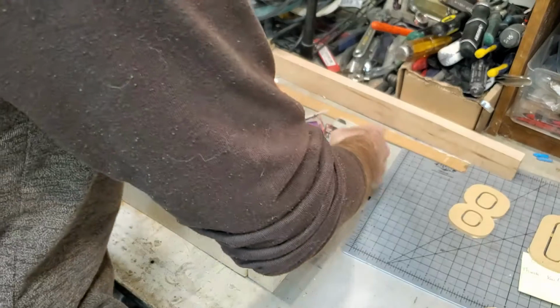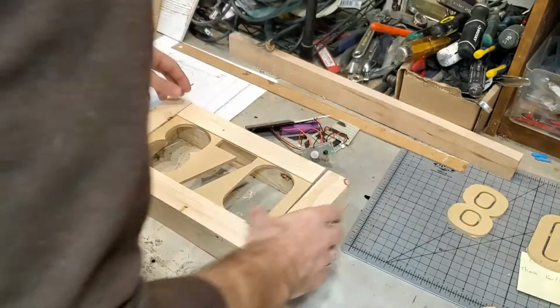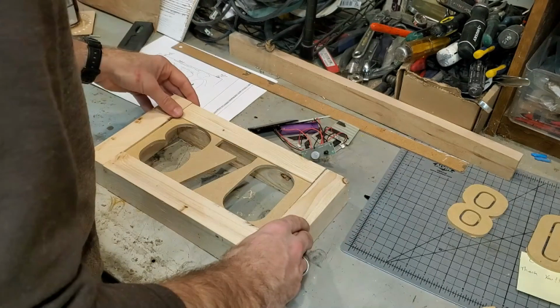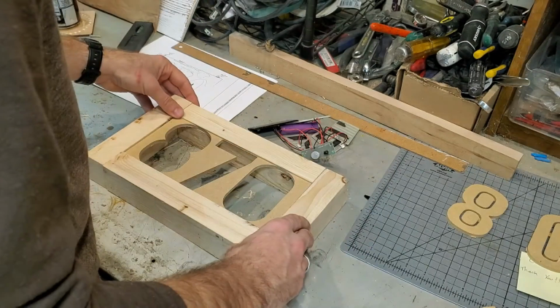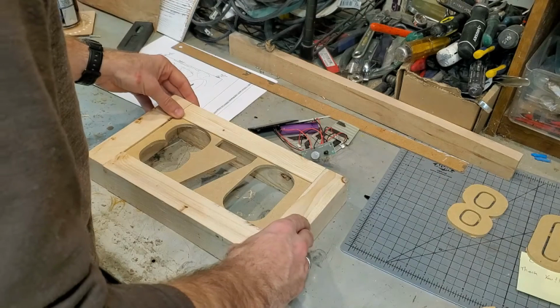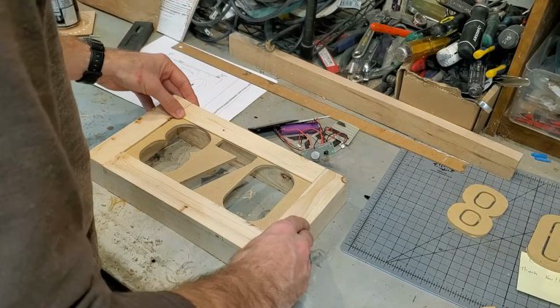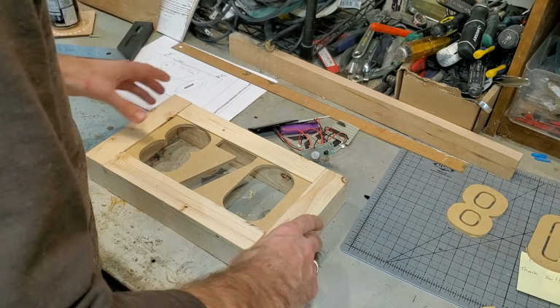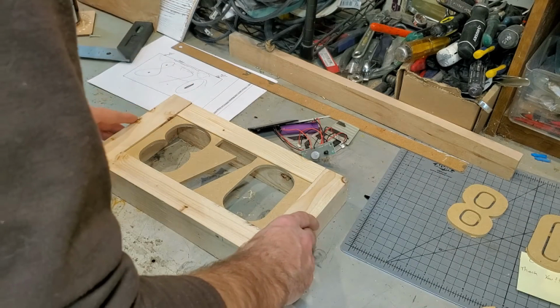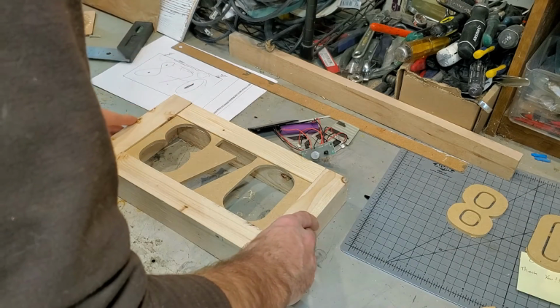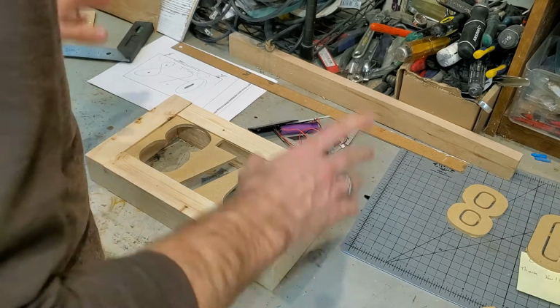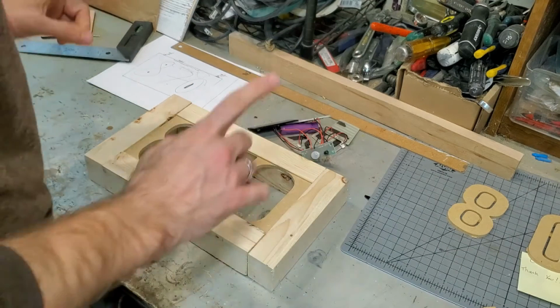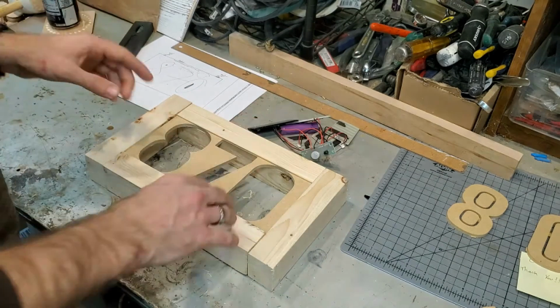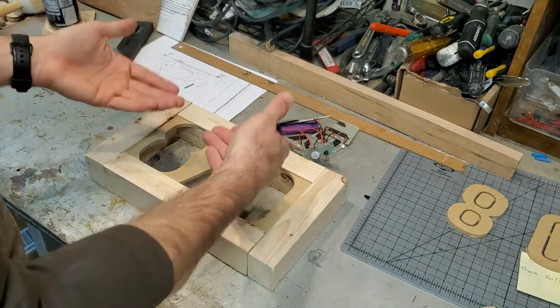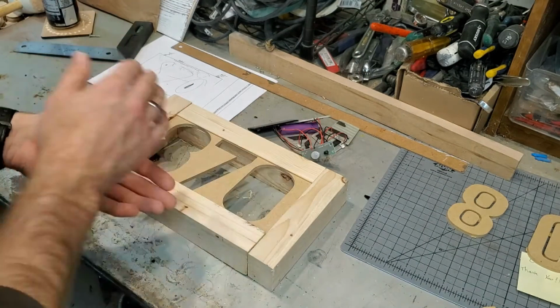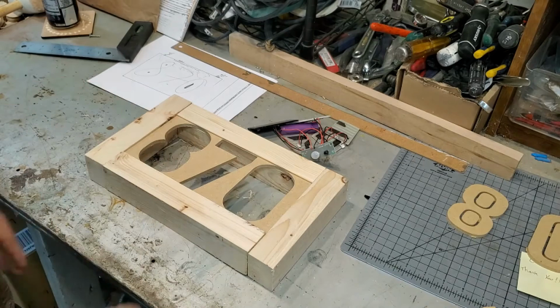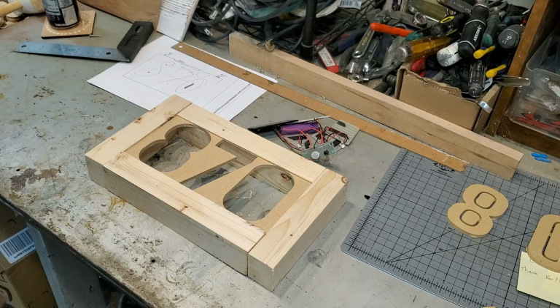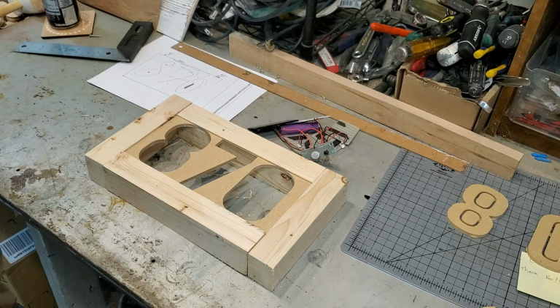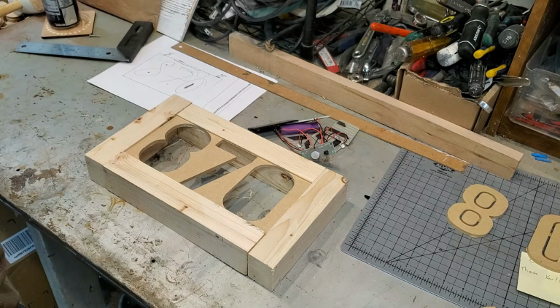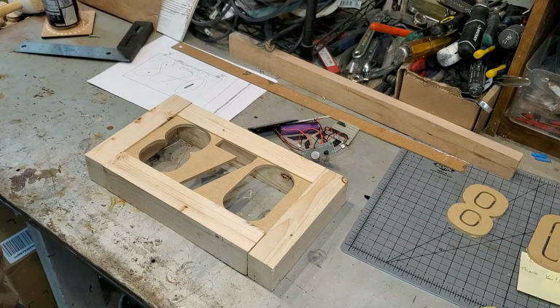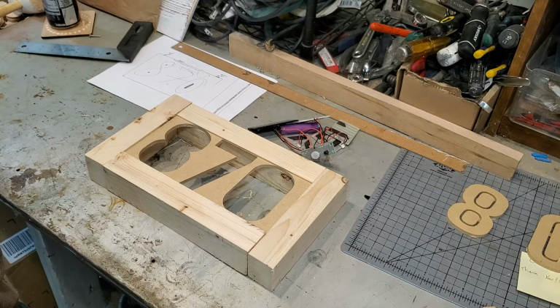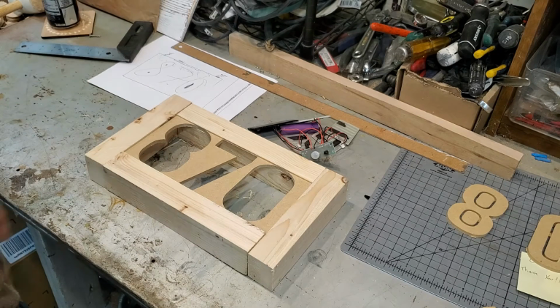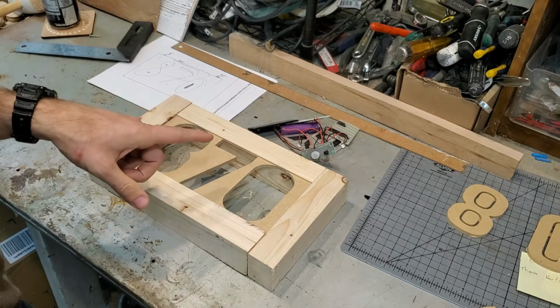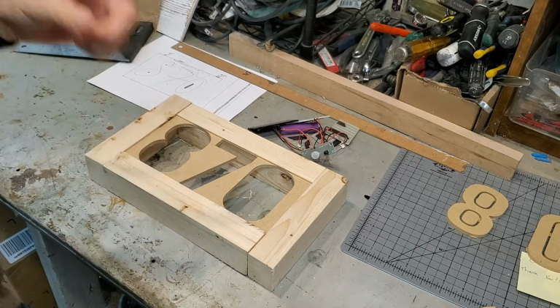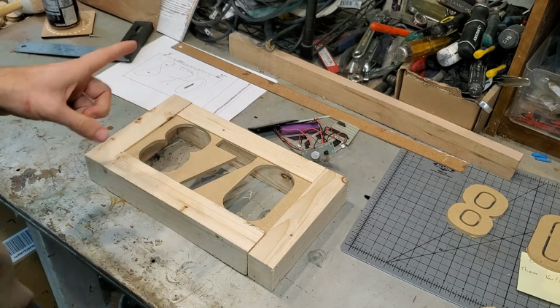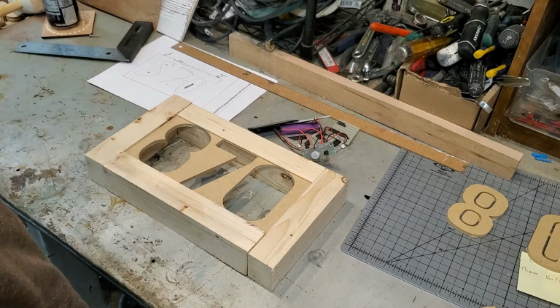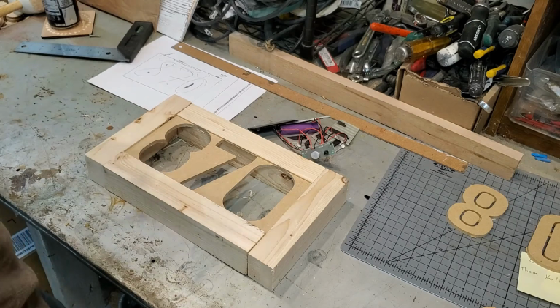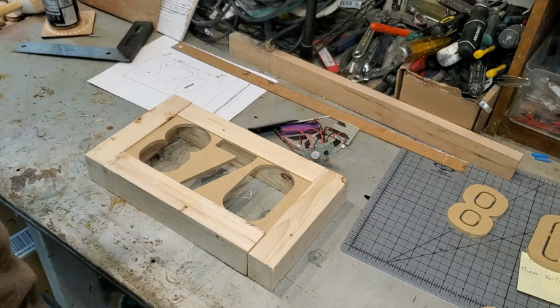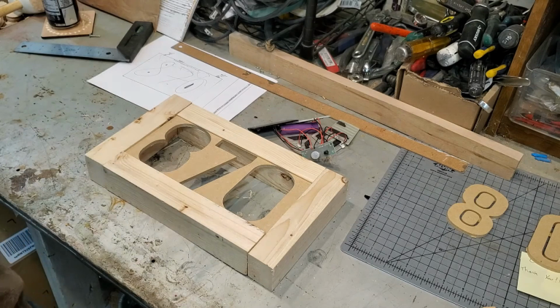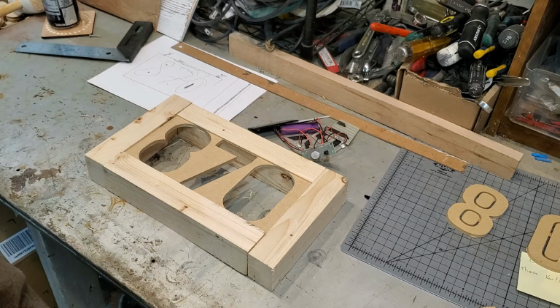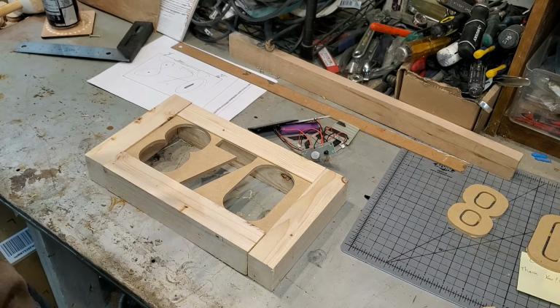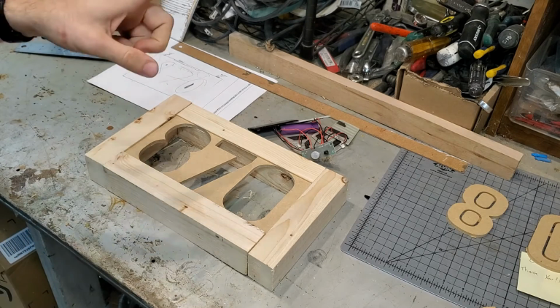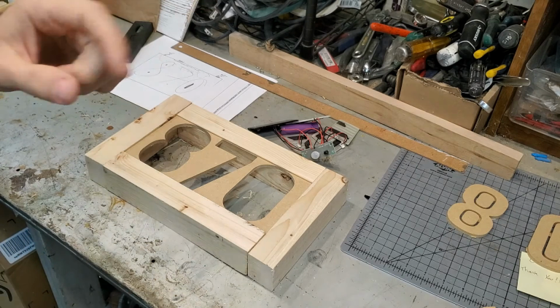Regardless, let me go ahead and cut out the piece of acrylic that will go behind this. I already have the design done, so we'll continue on and get this piece of acrylic cut out.